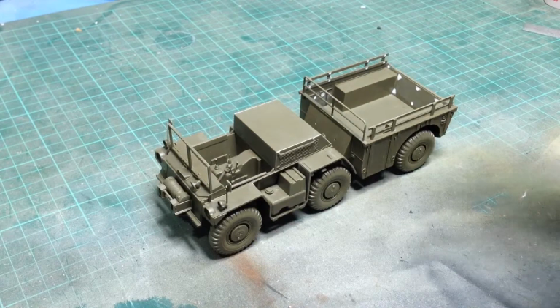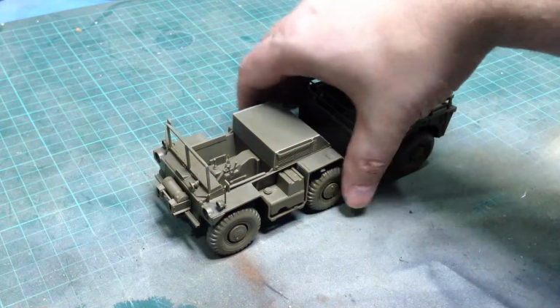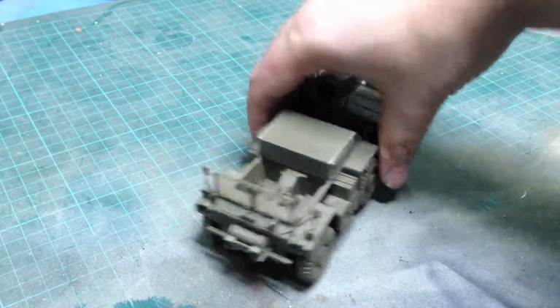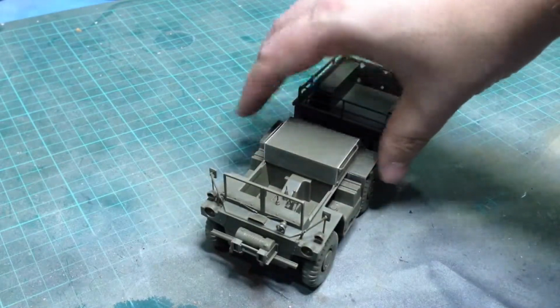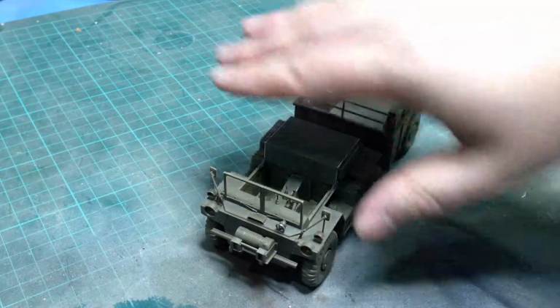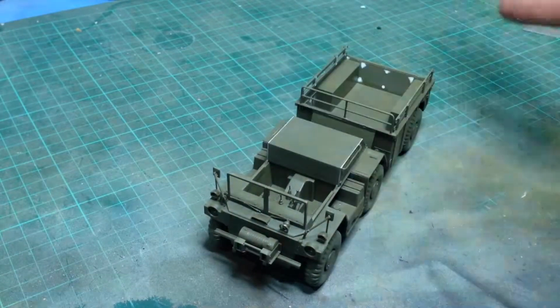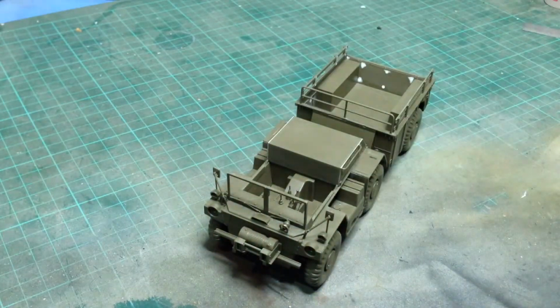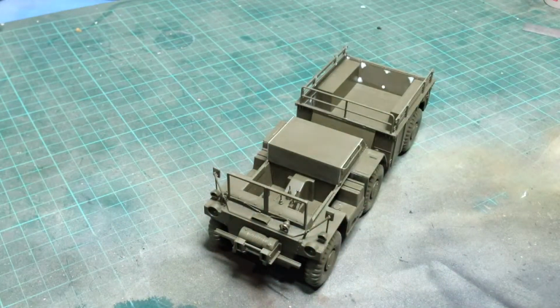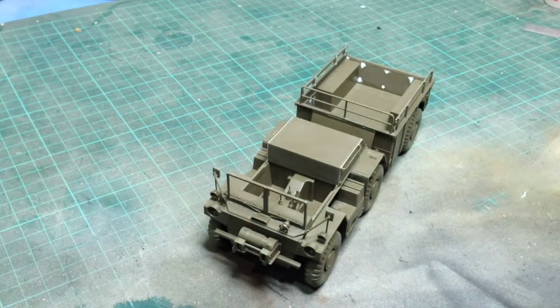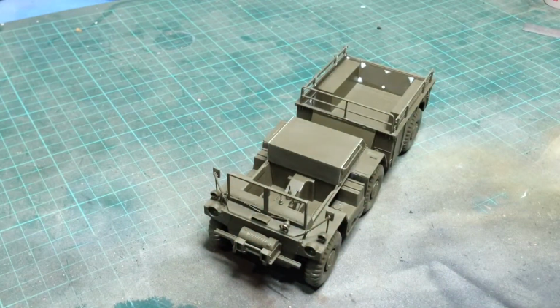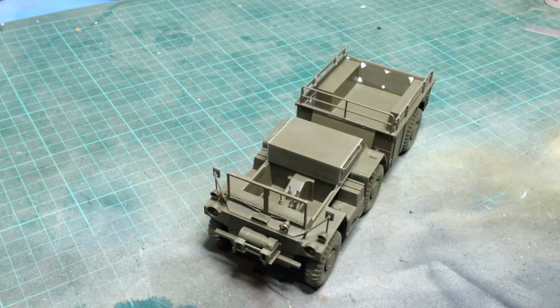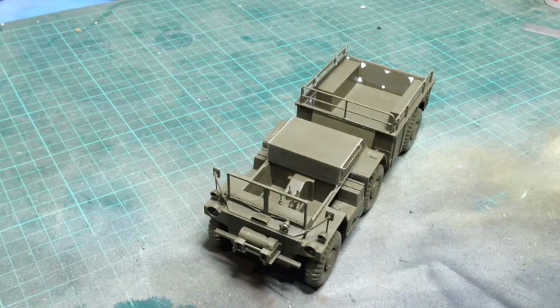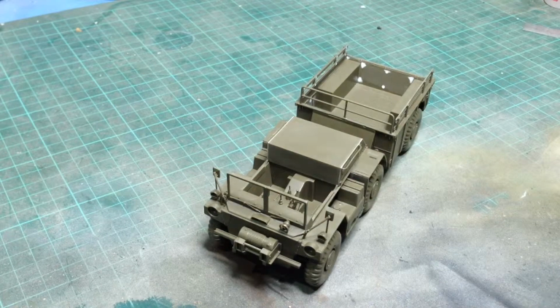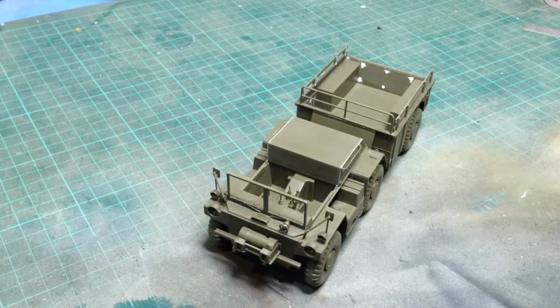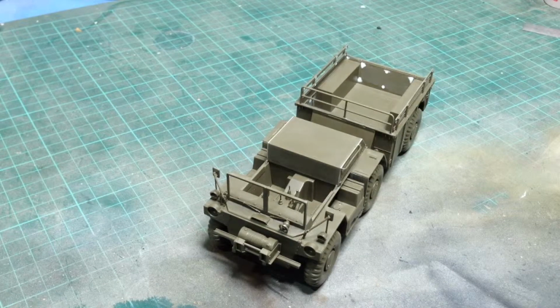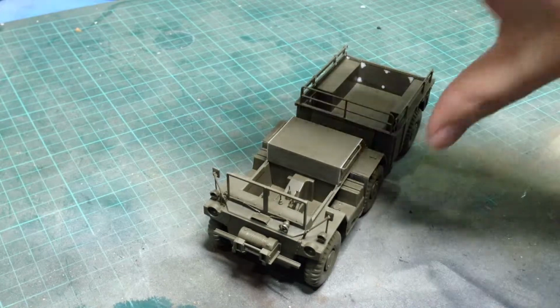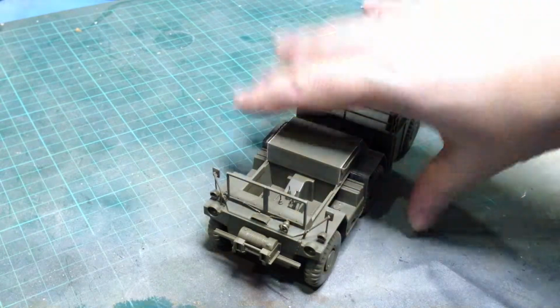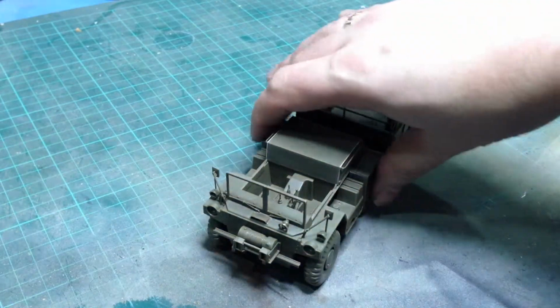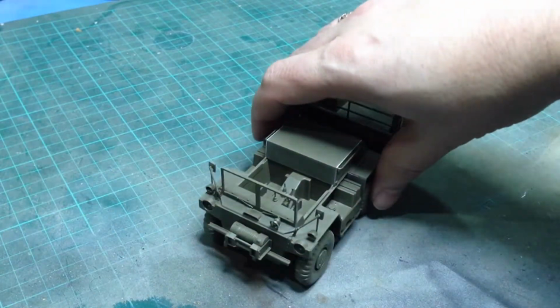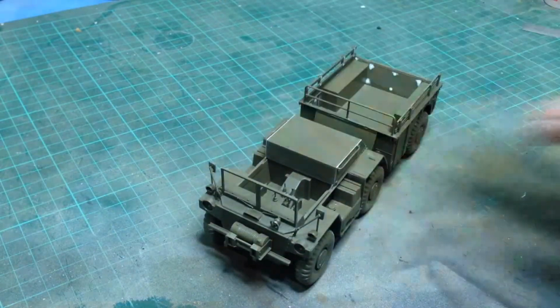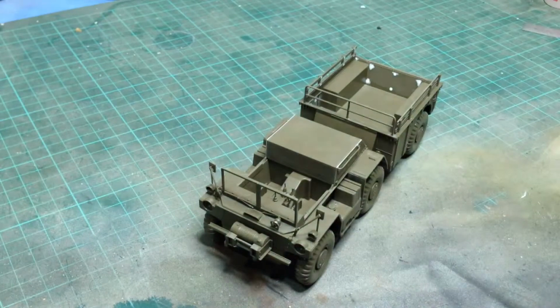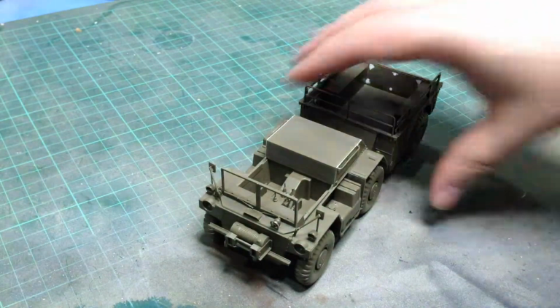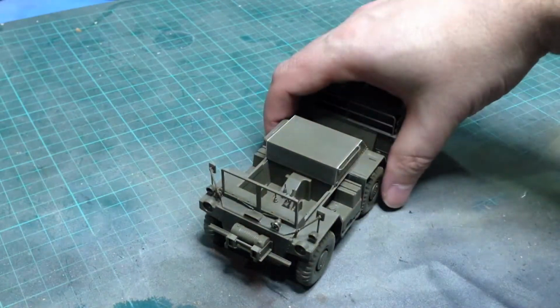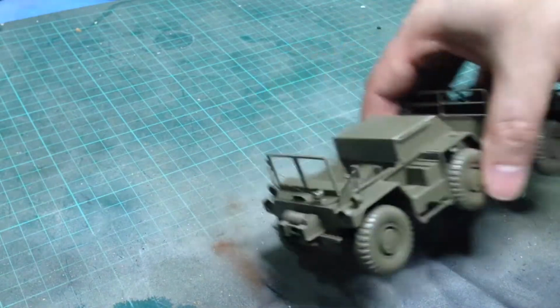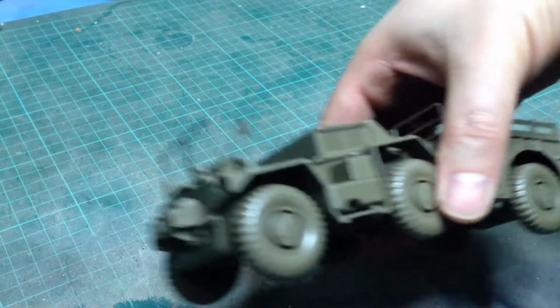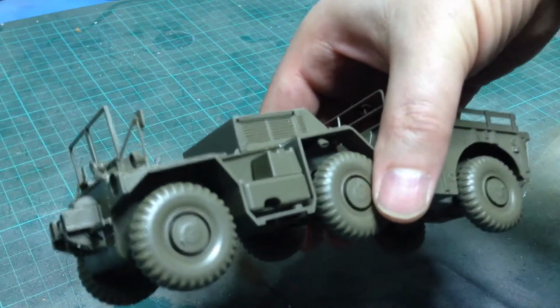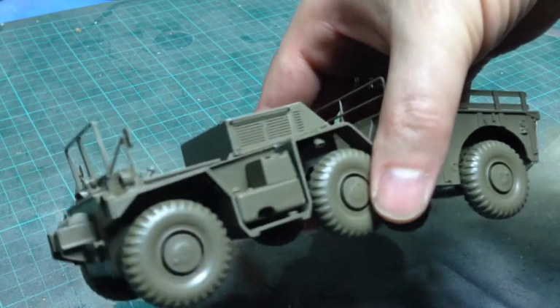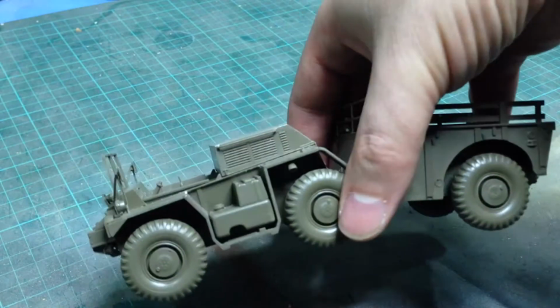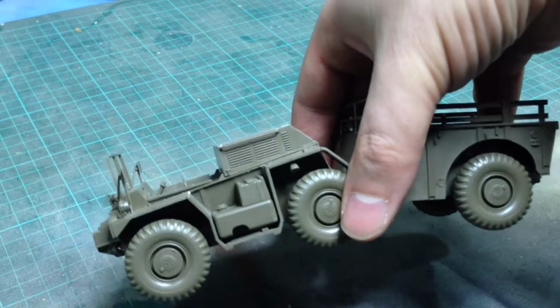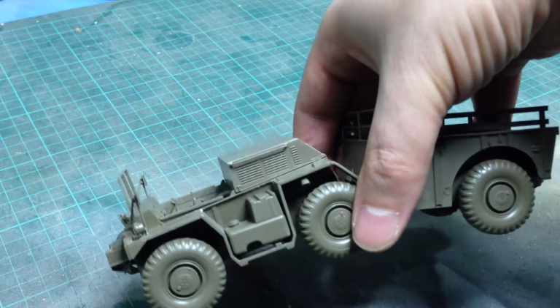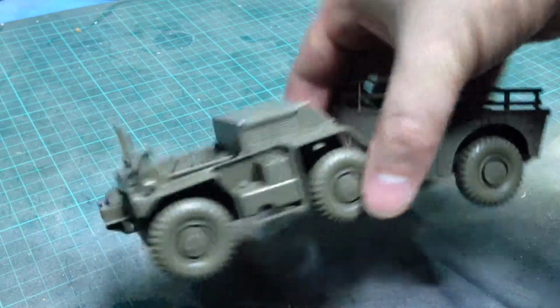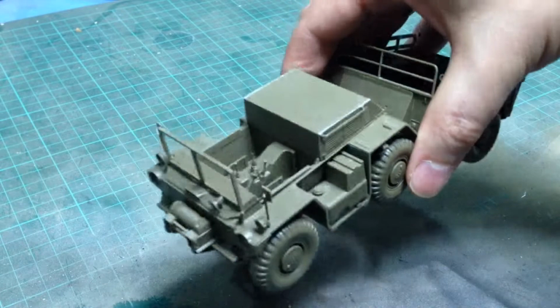This is where I'm up to — it's 99% finished, it just needs a few details attaching. It's a nice kit, it's Tamiya, so it fits together really very well indeed.